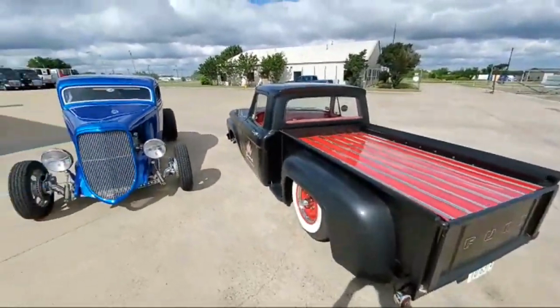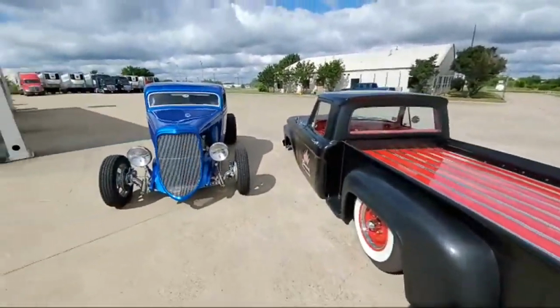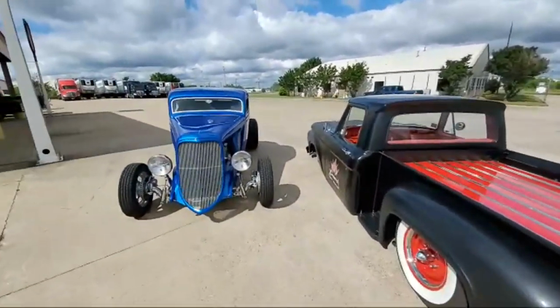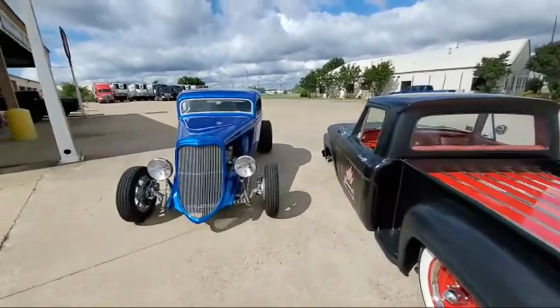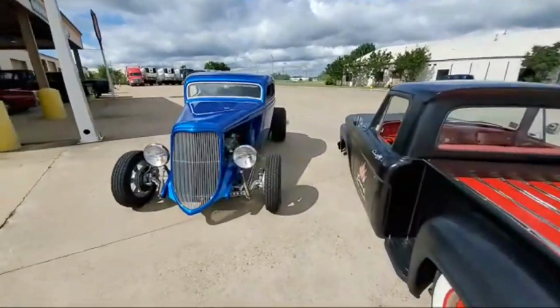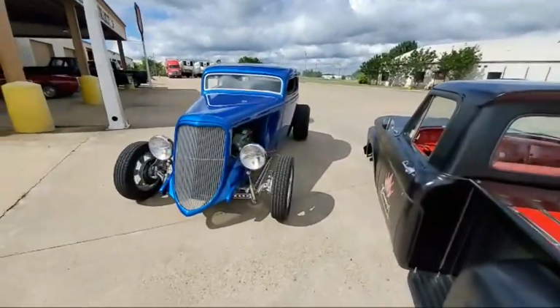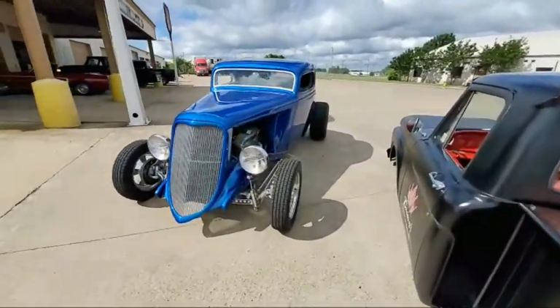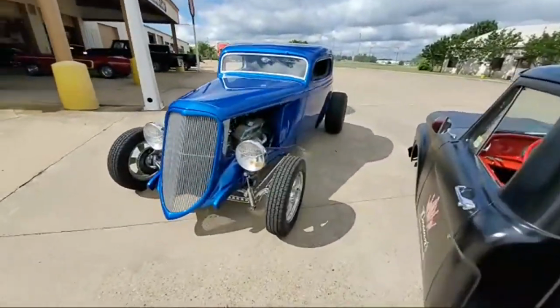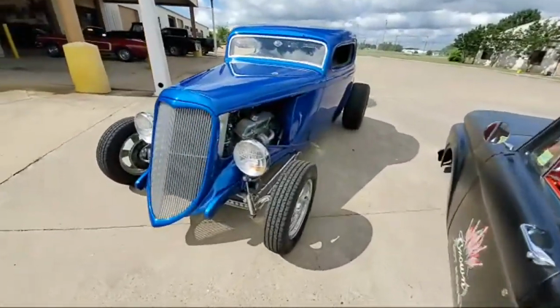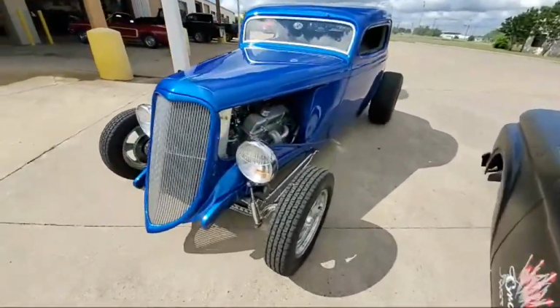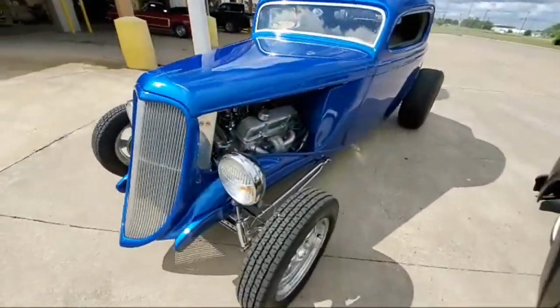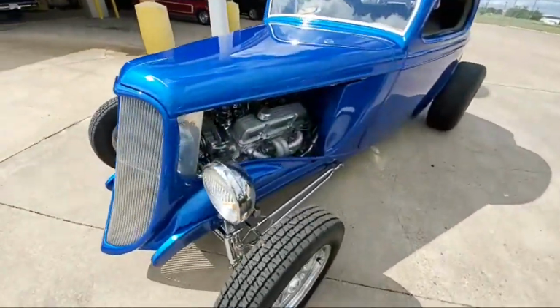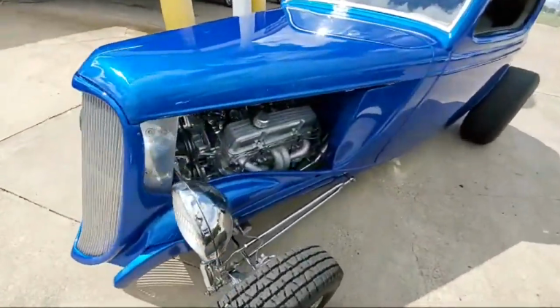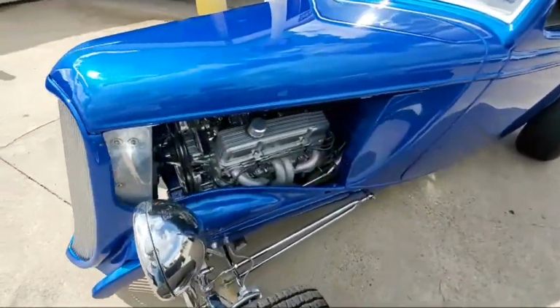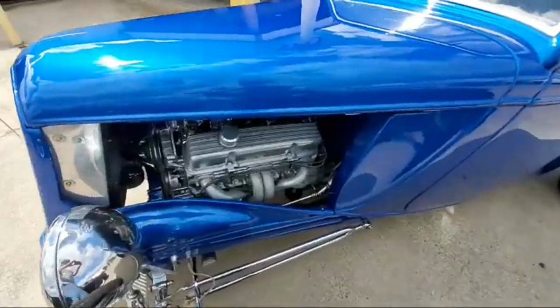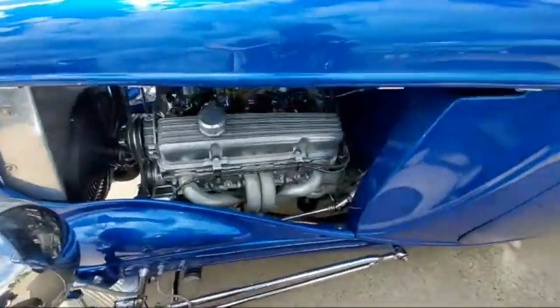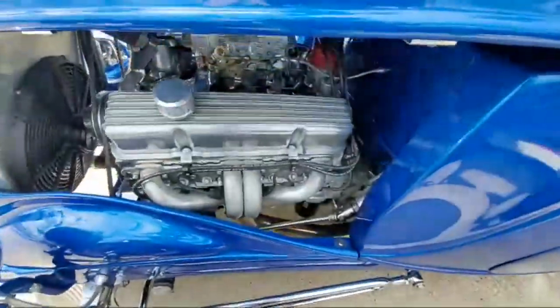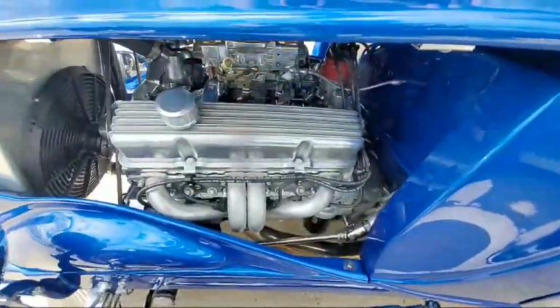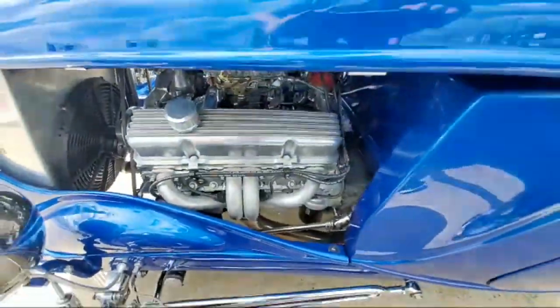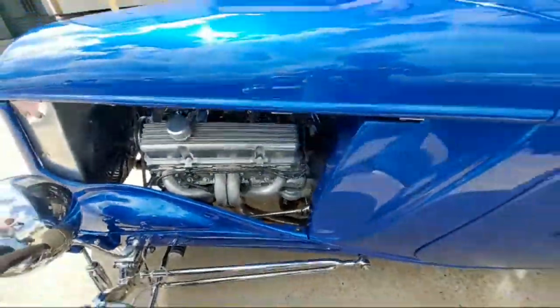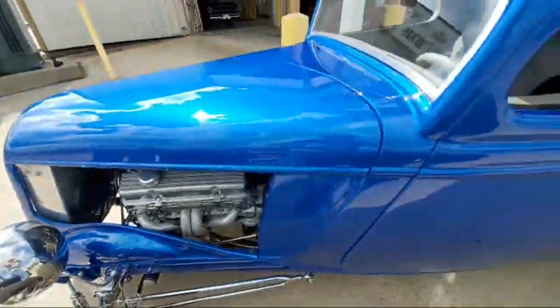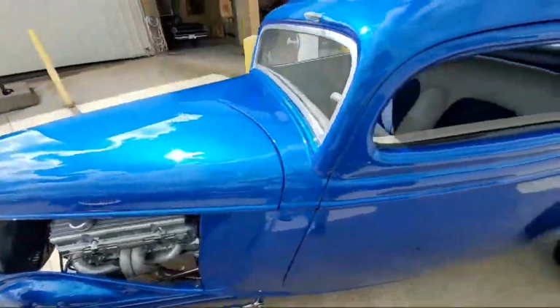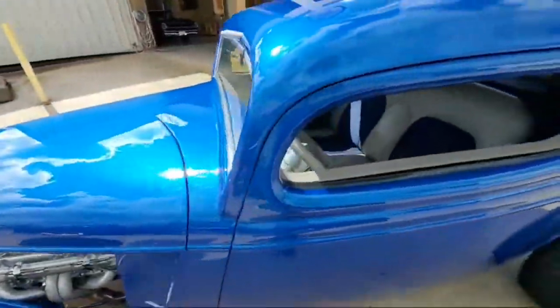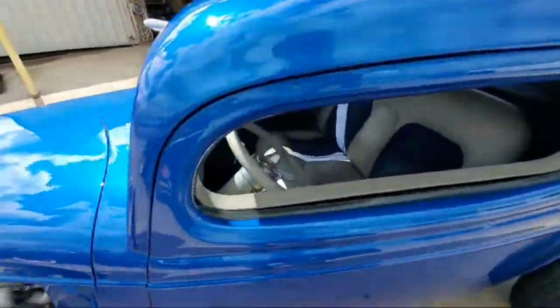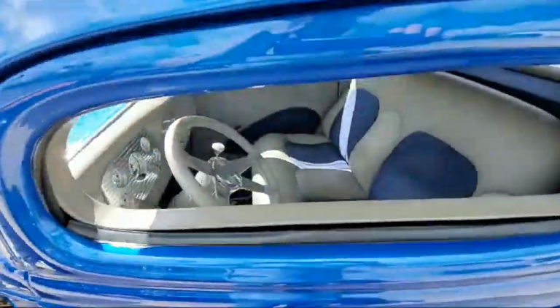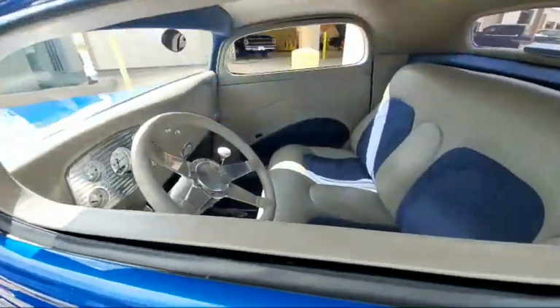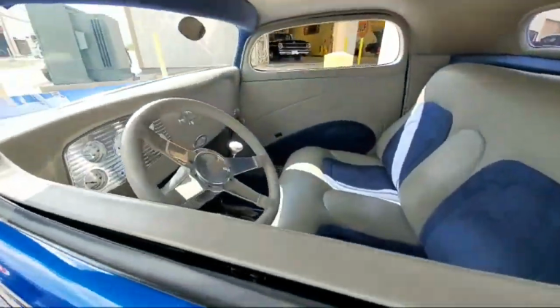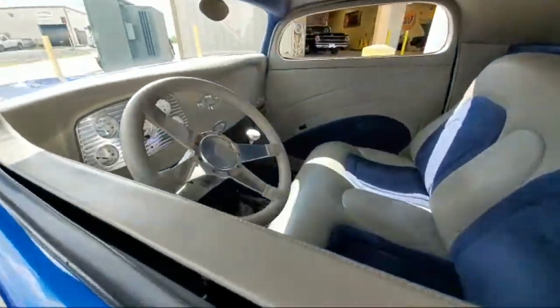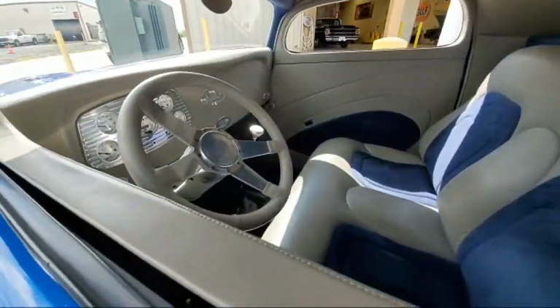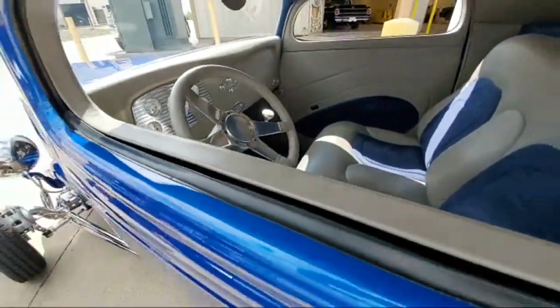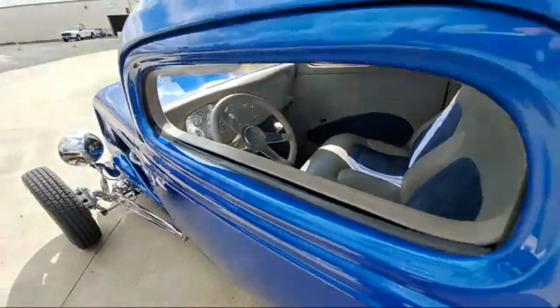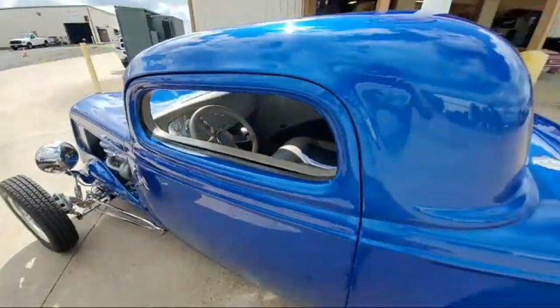We've also got the 33 Ford Coupe, tricked out. This is one you might recognize from an earlier video I did, maybe three weeks ago.